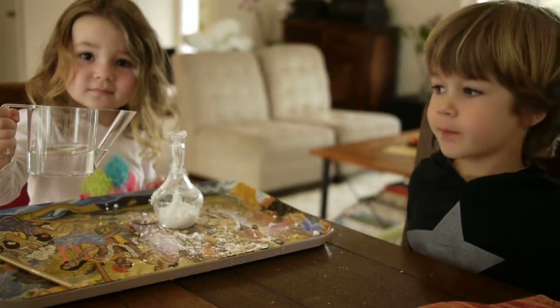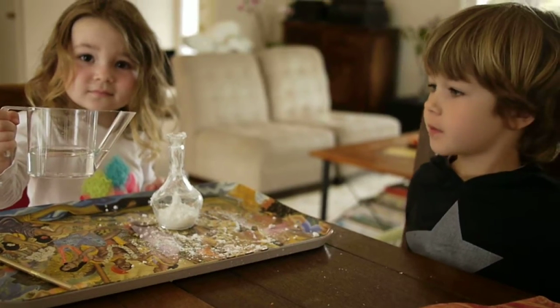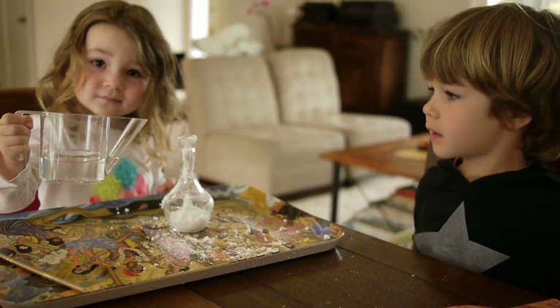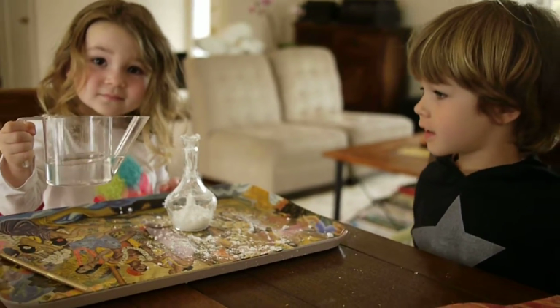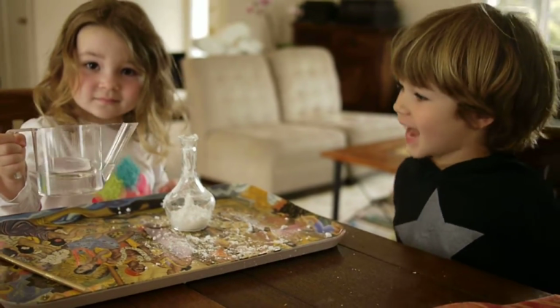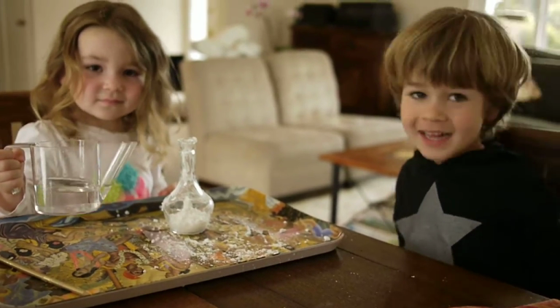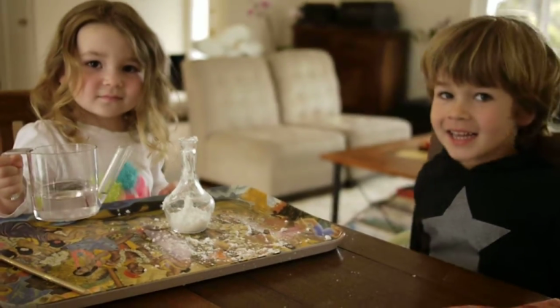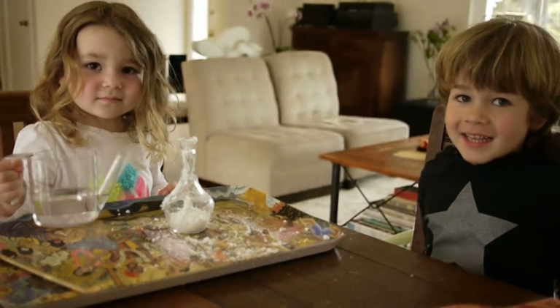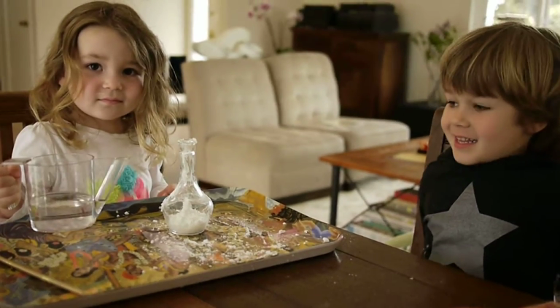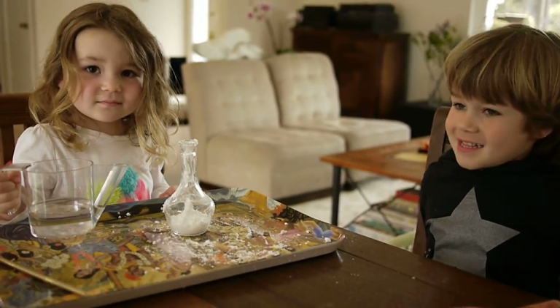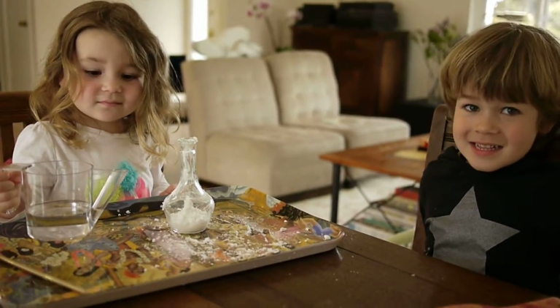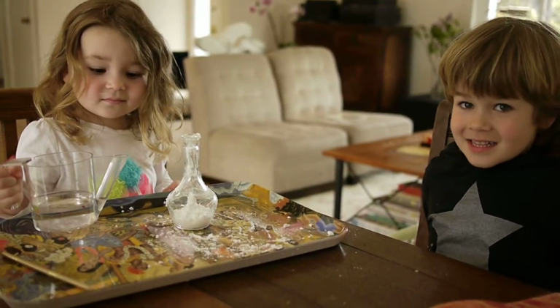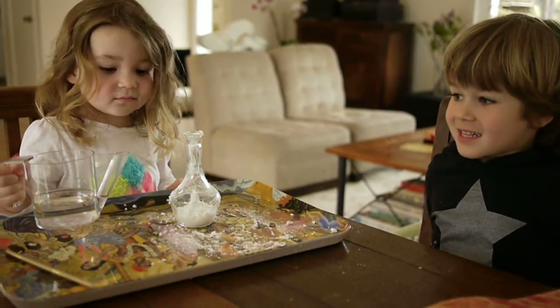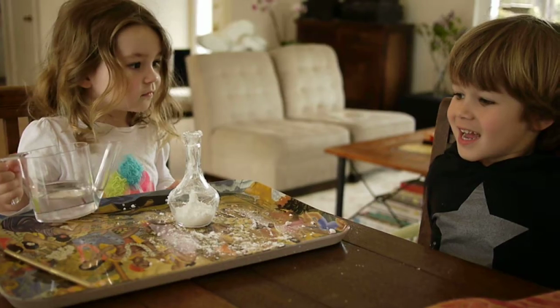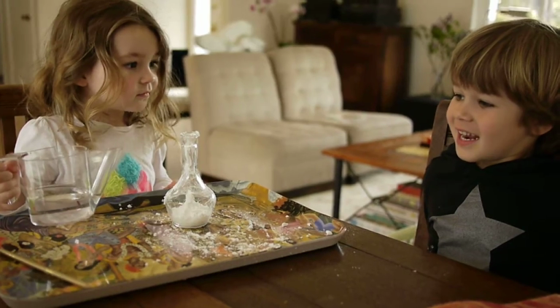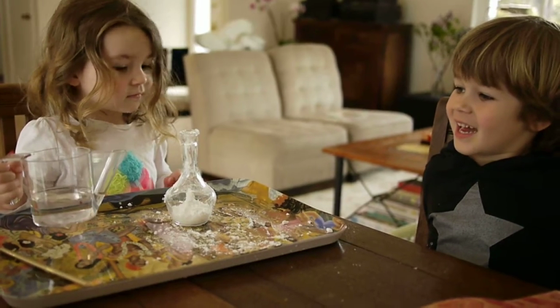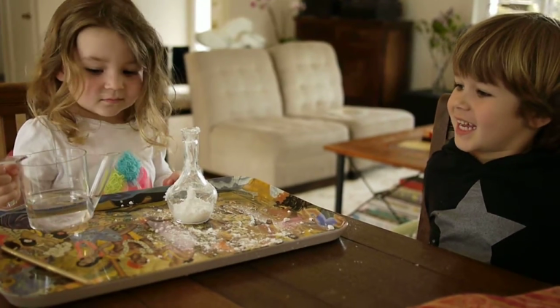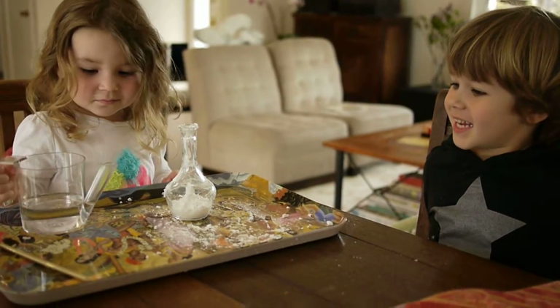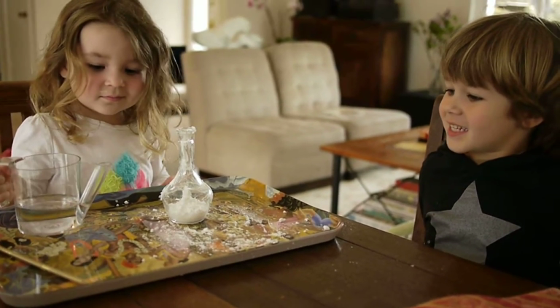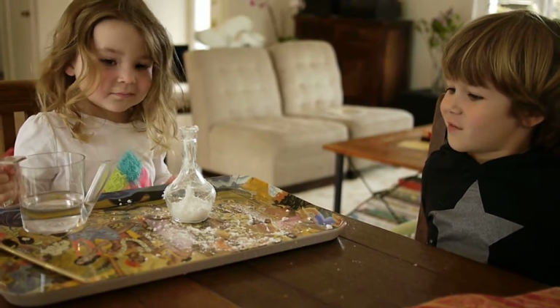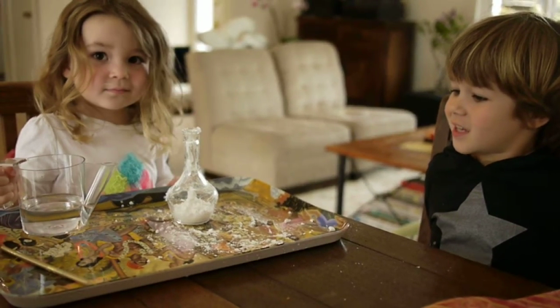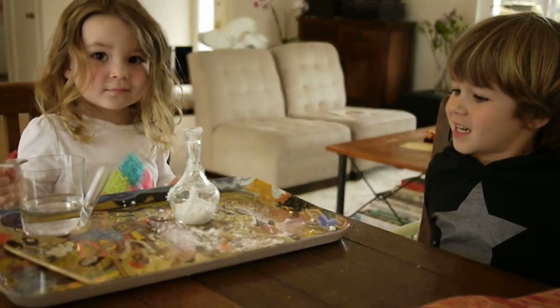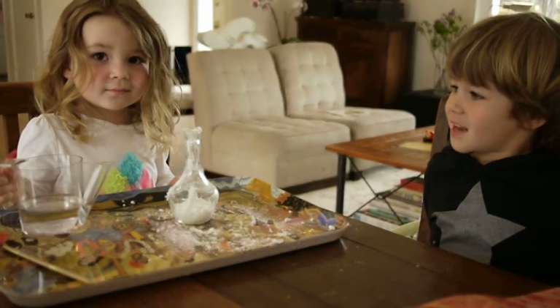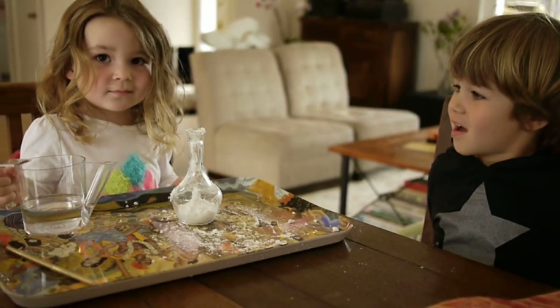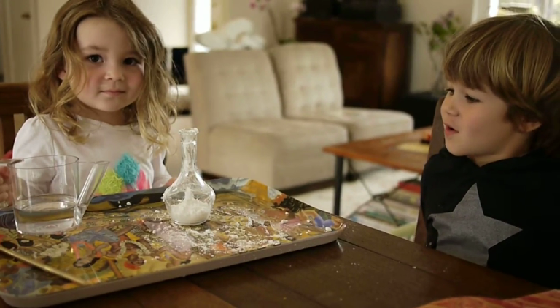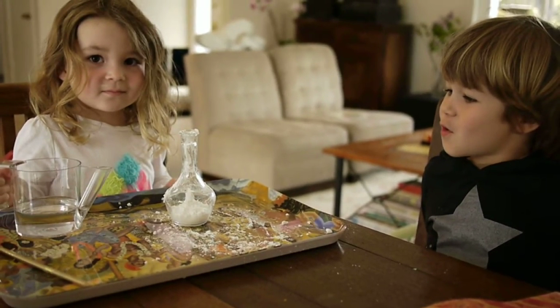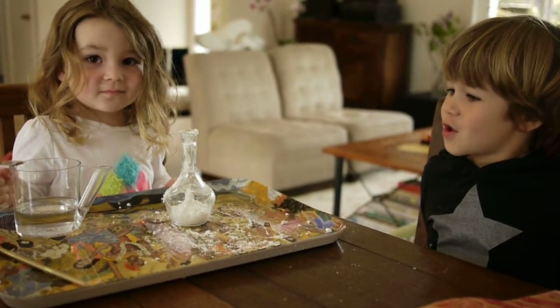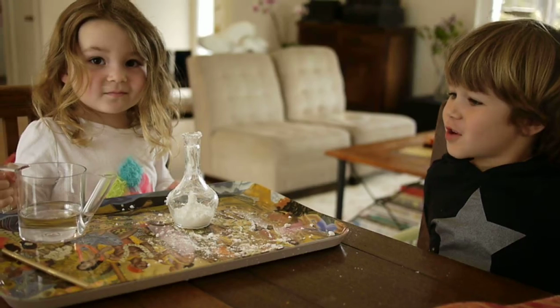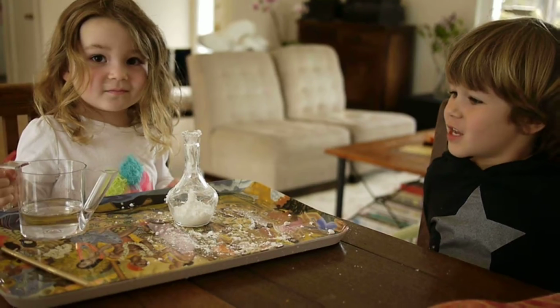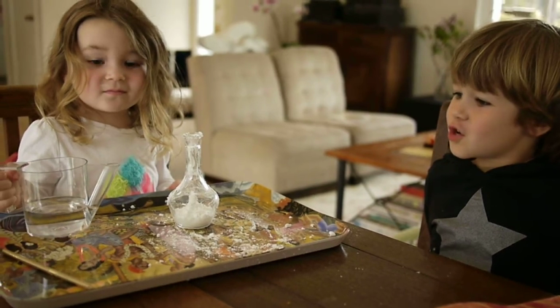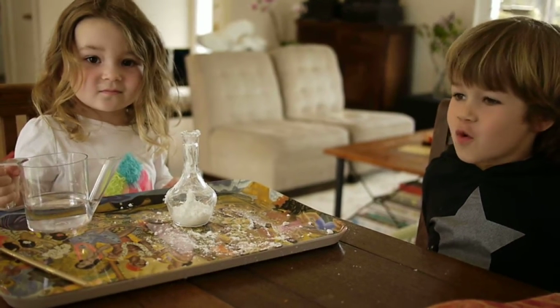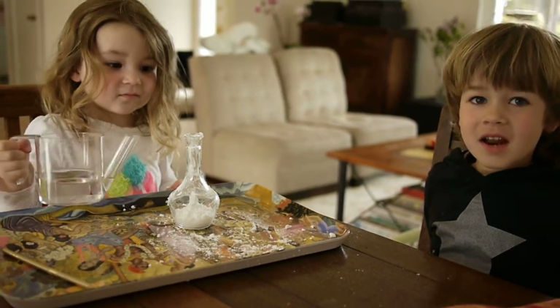Should we do a countdown? Yeah. Alright, start us off. Ten, nine, eight, seven, six, five, four, three, two, one.